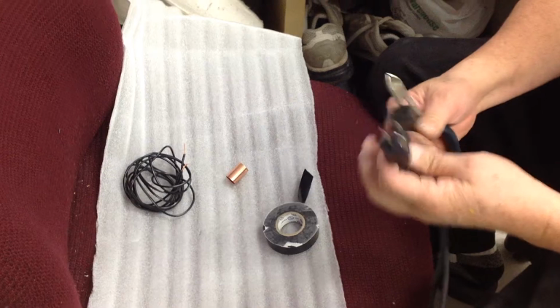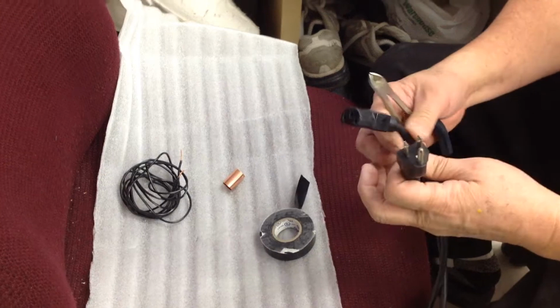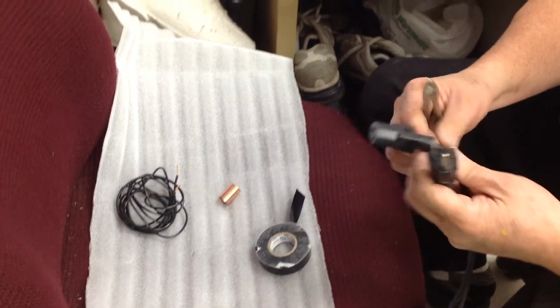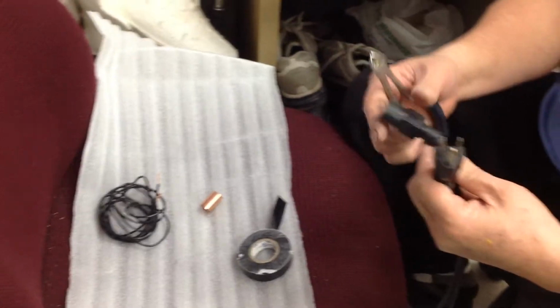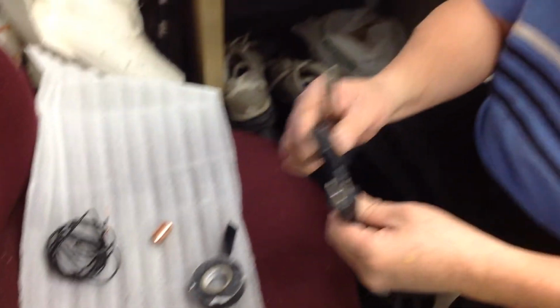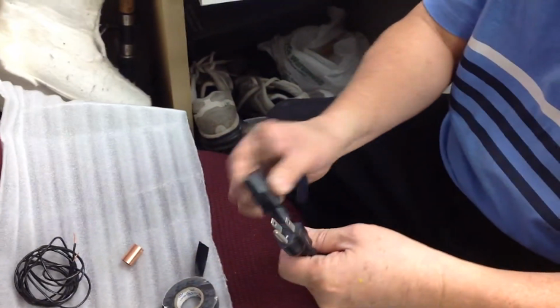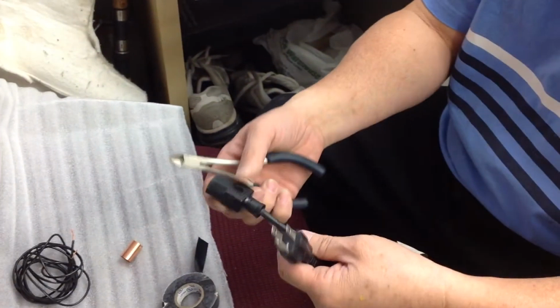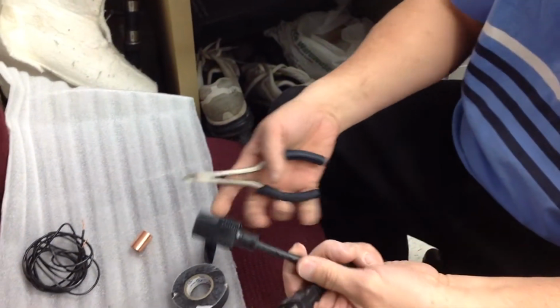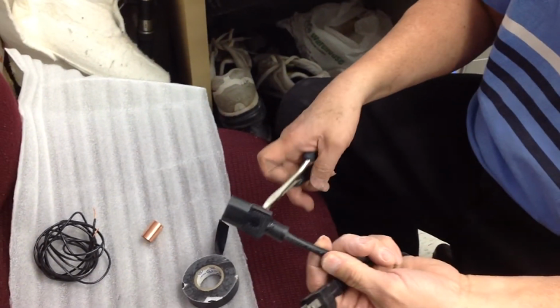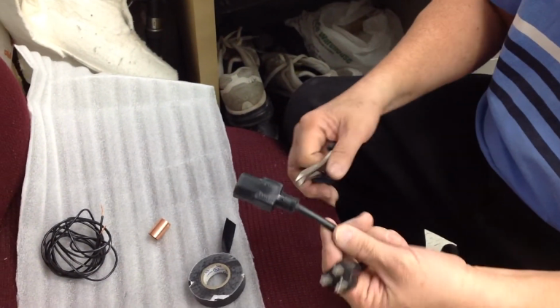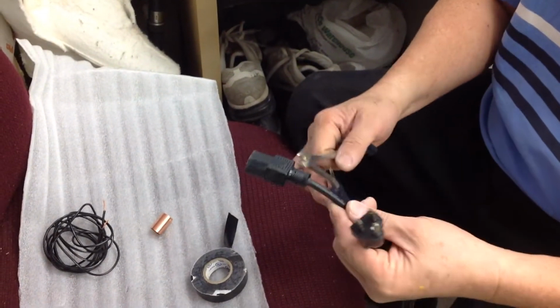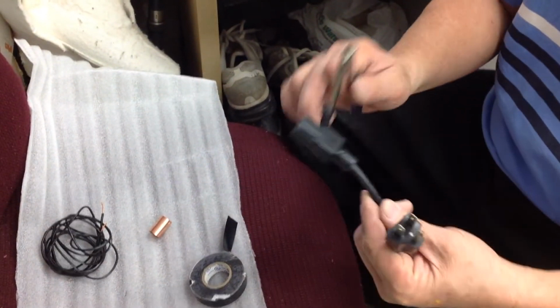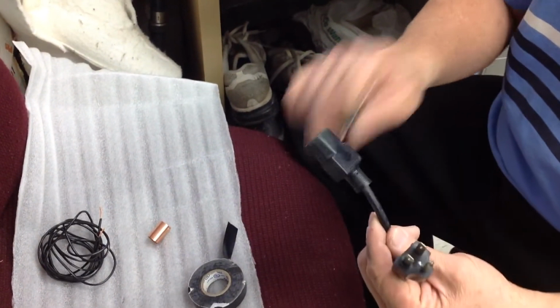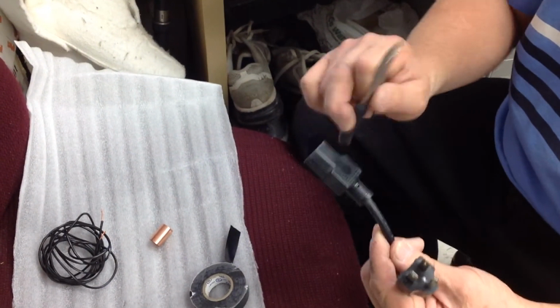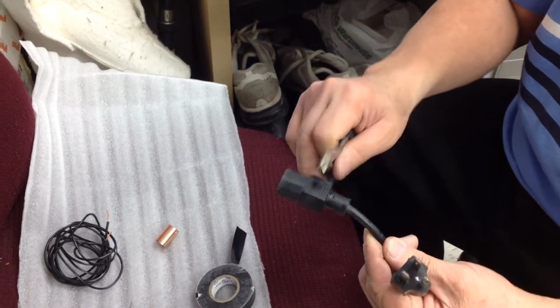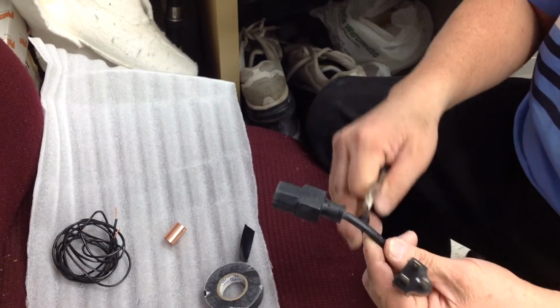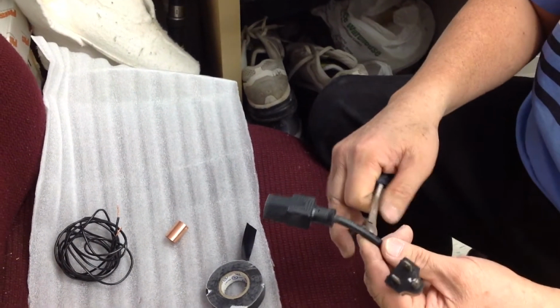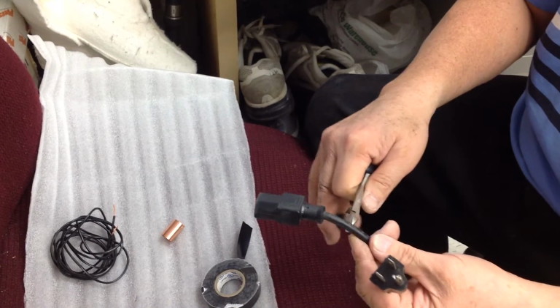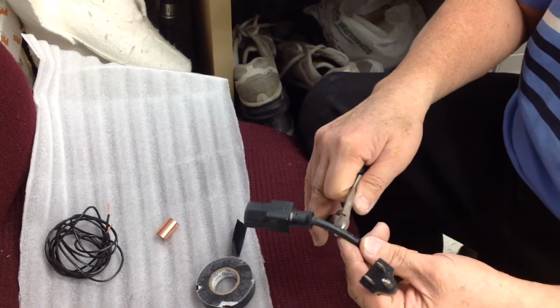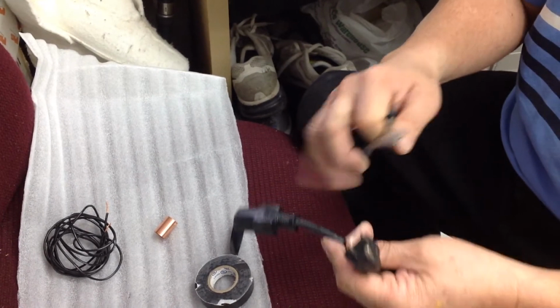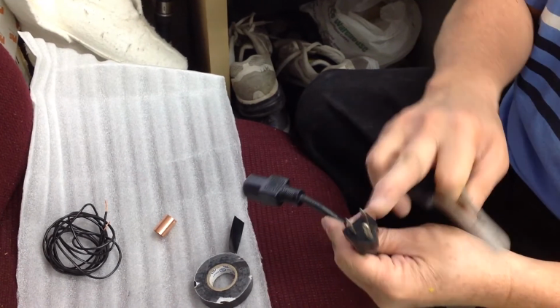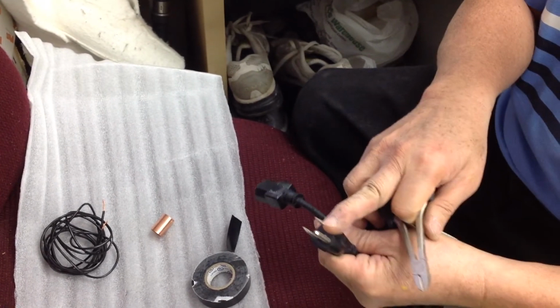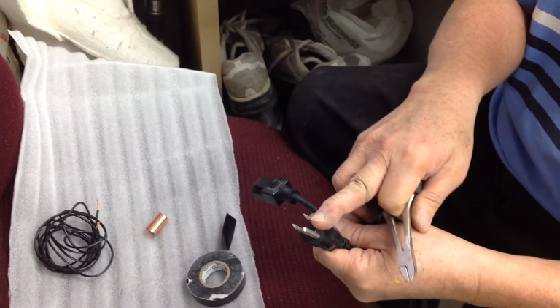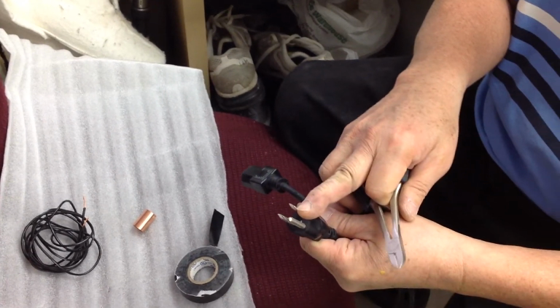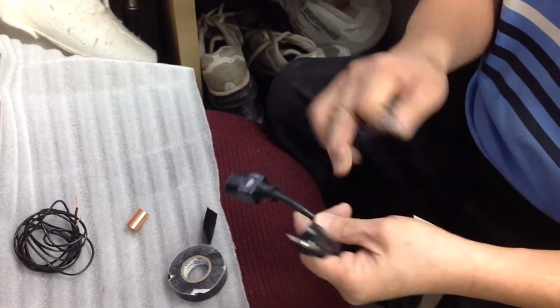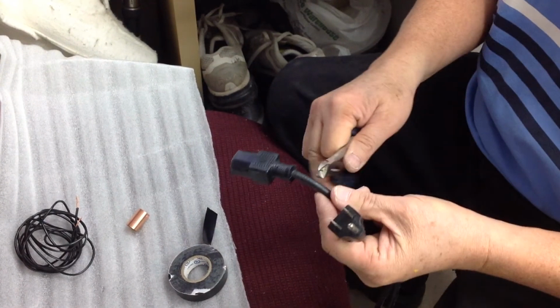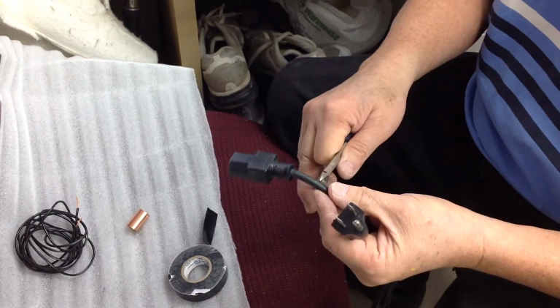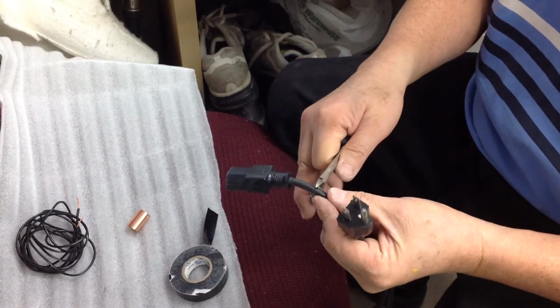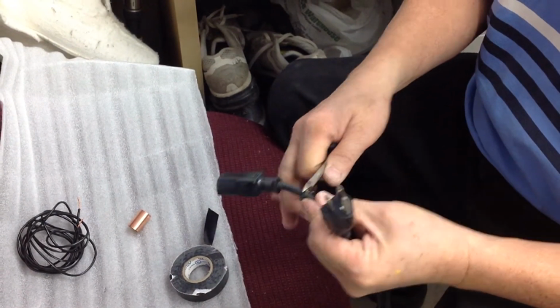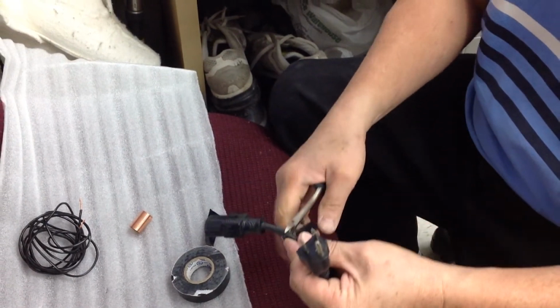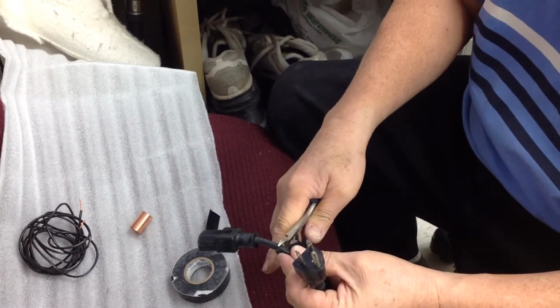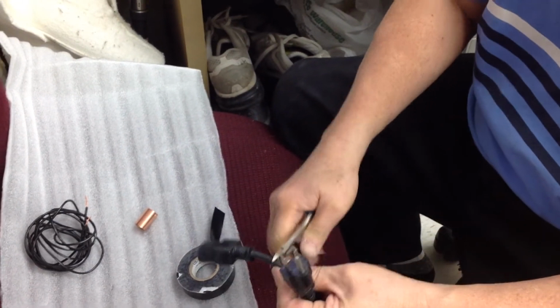Take a power cord — it could be a computer power cord — and cut the plug away. We don't need this part. We need a three-prong, so I'll just snip it off here.